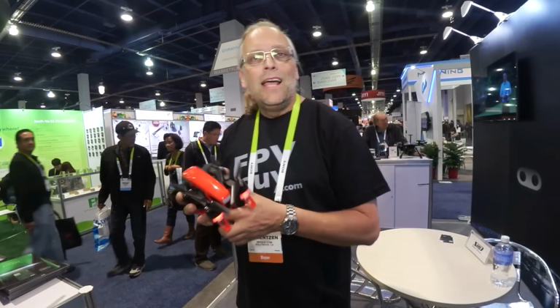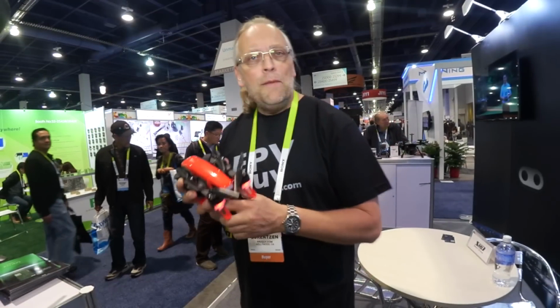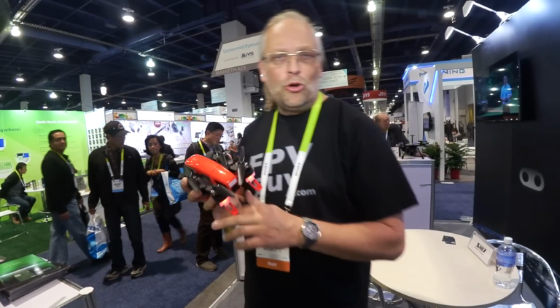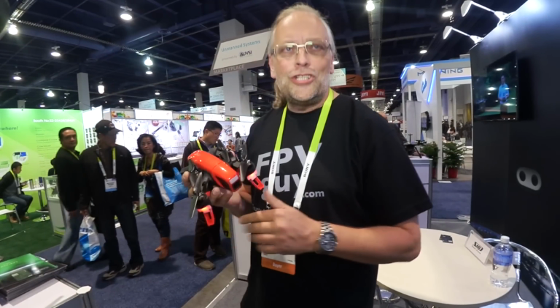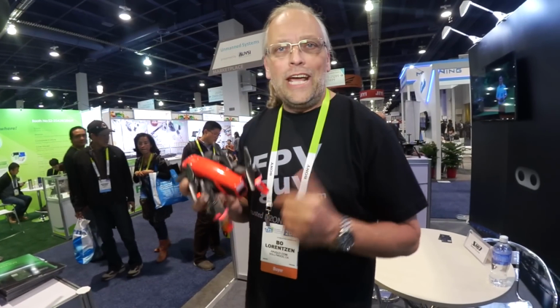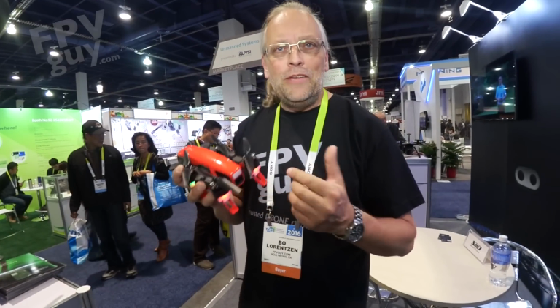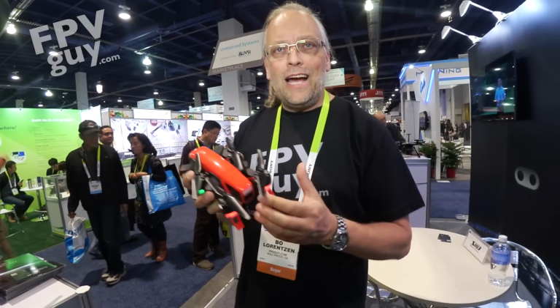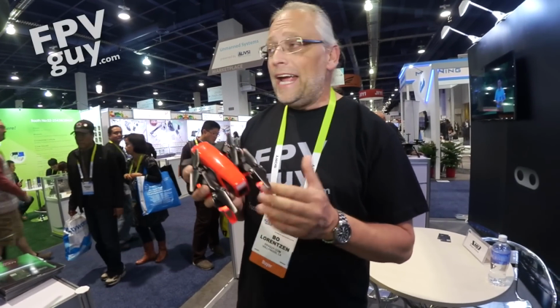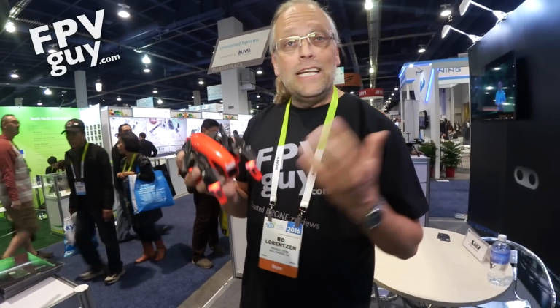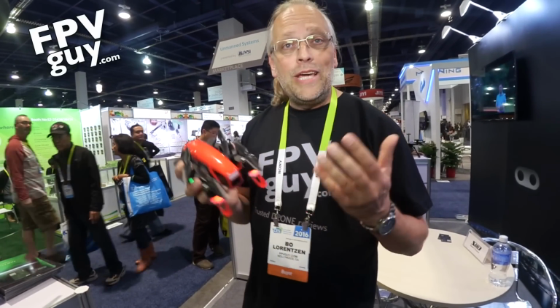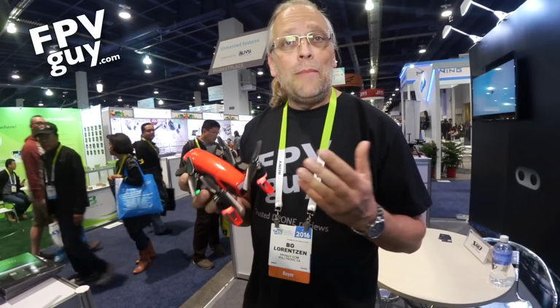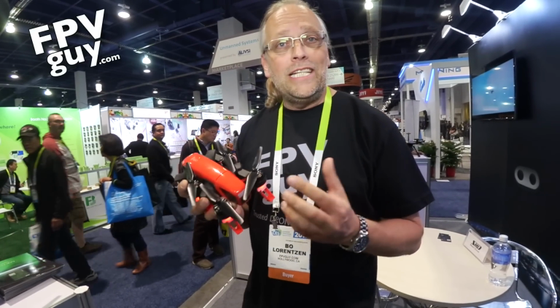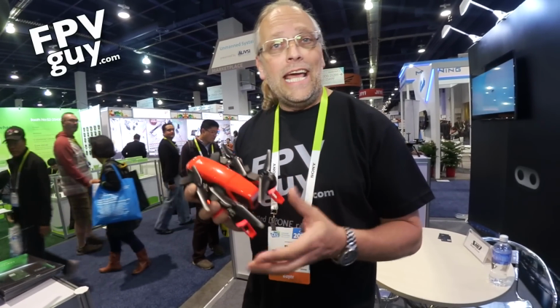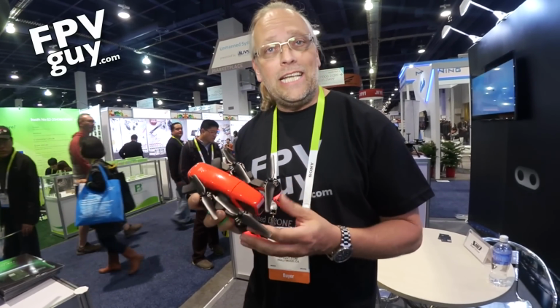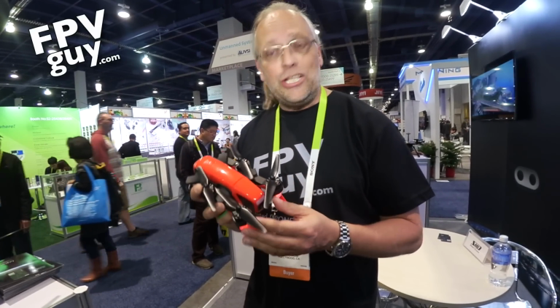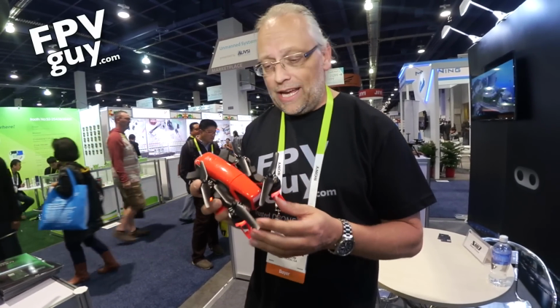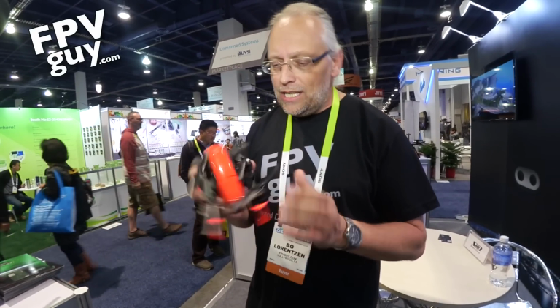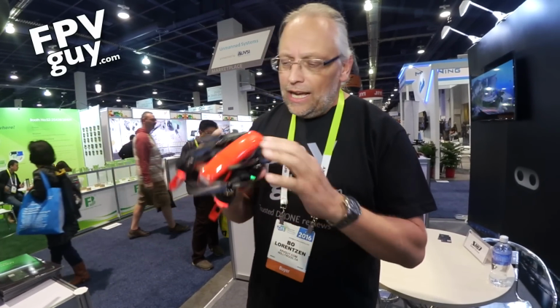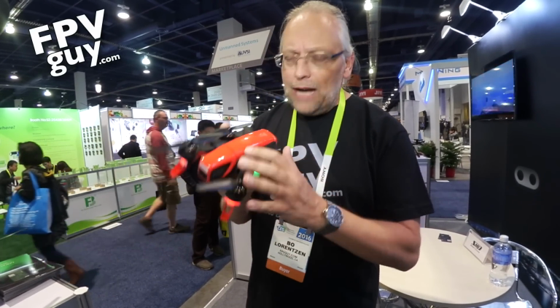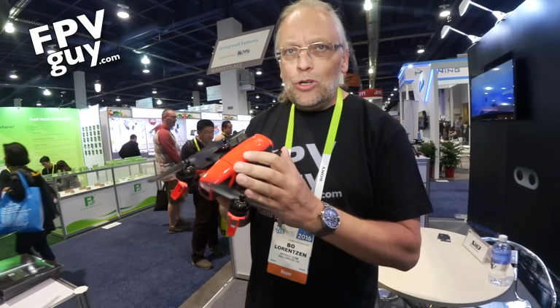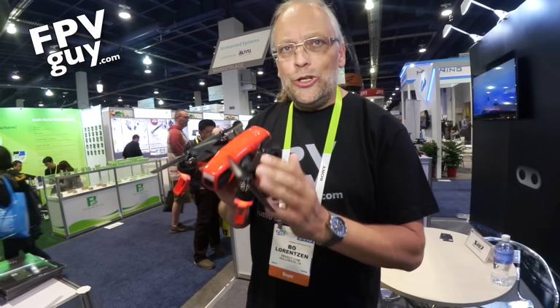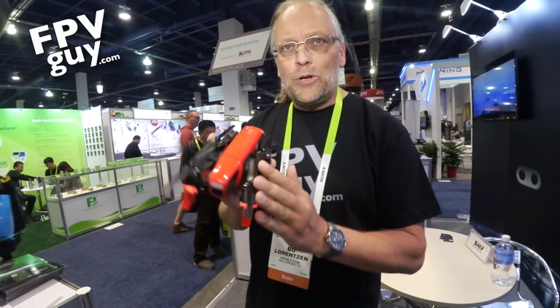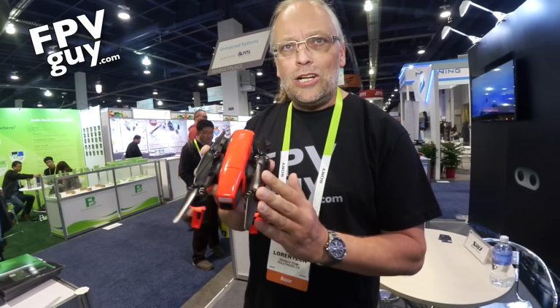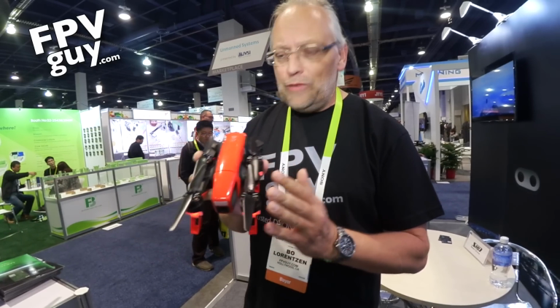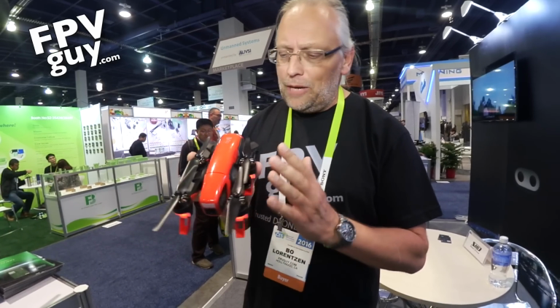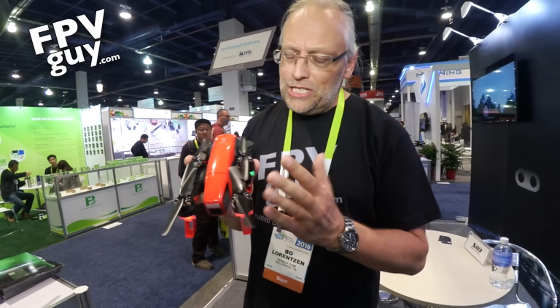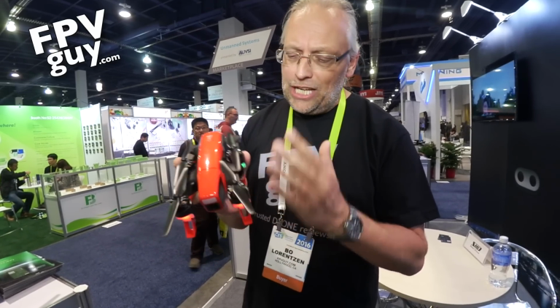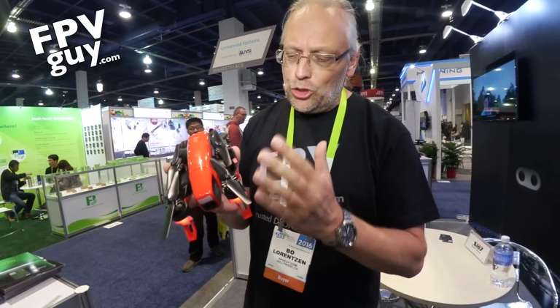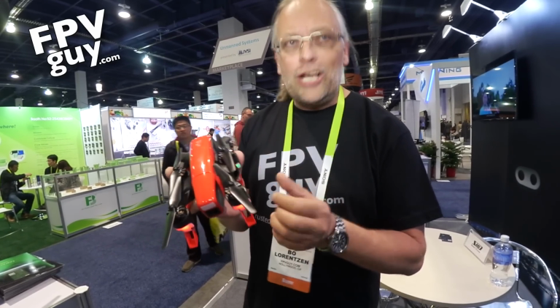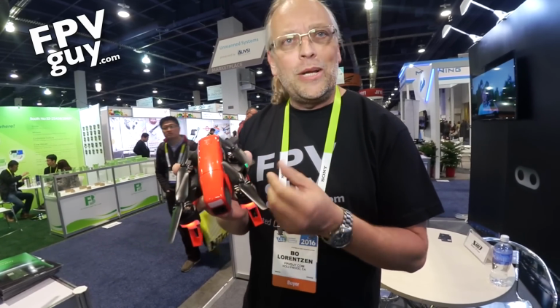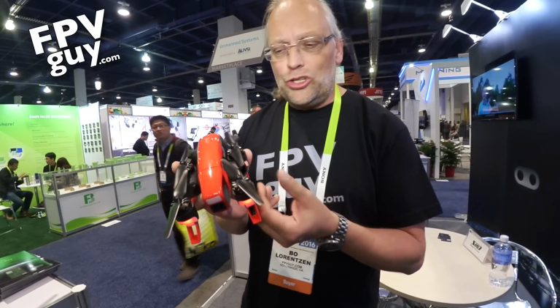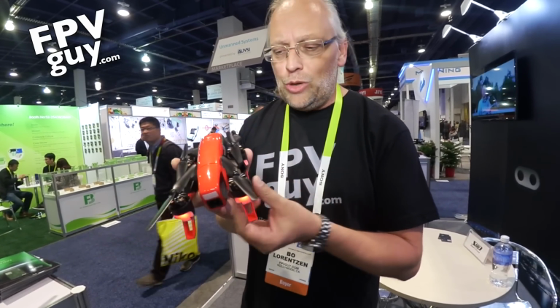I'm Bo Lawrensen, the FPV guy, and this week I'm at CES in Las Vegas. I'm looking at a new product that we're gonna be seeing shortly coming to the US.